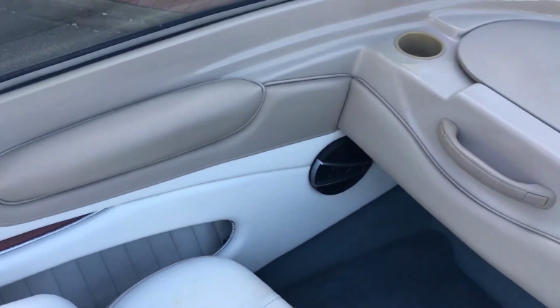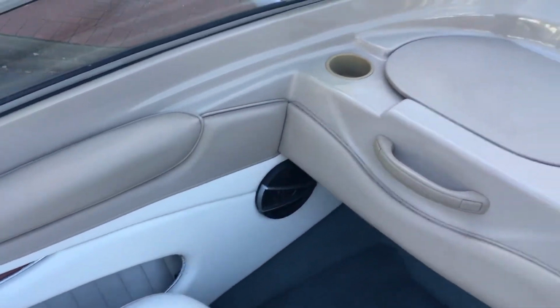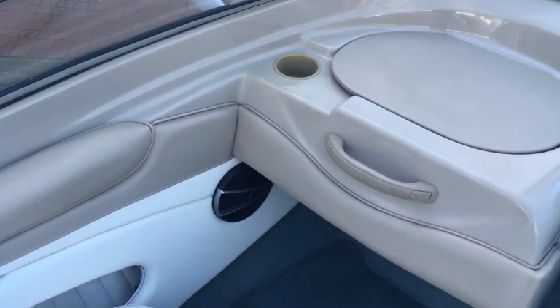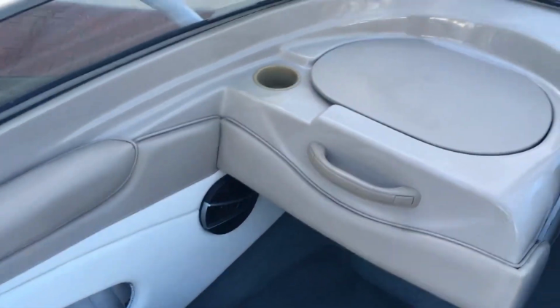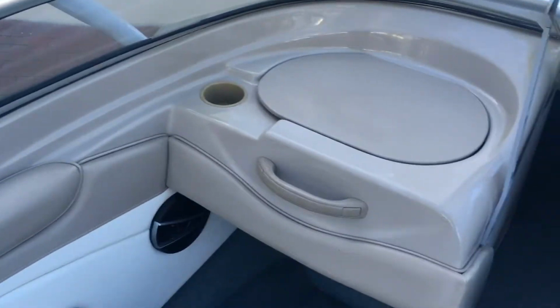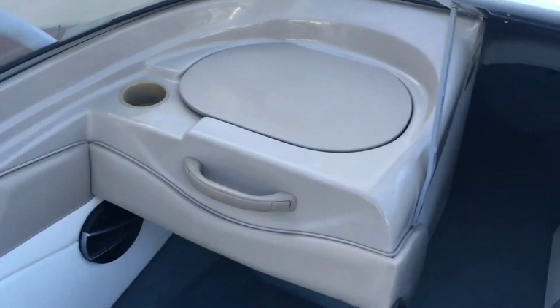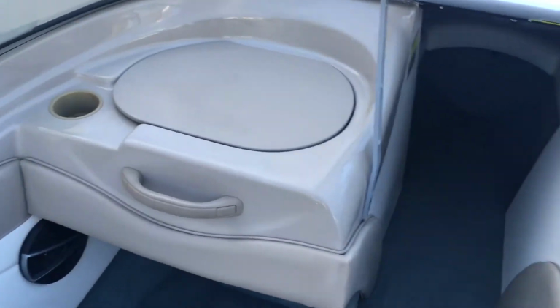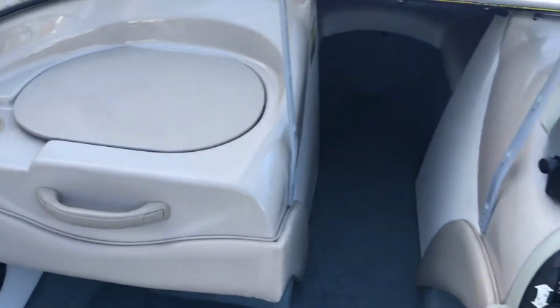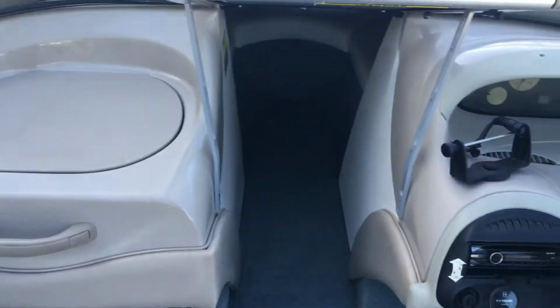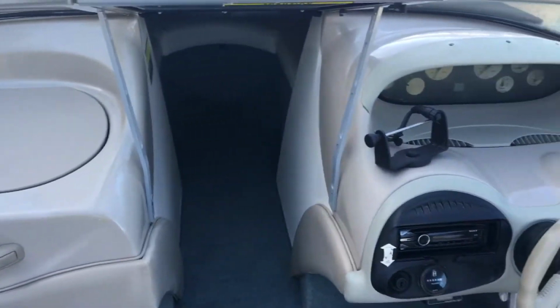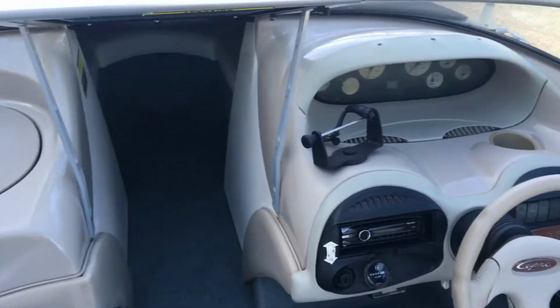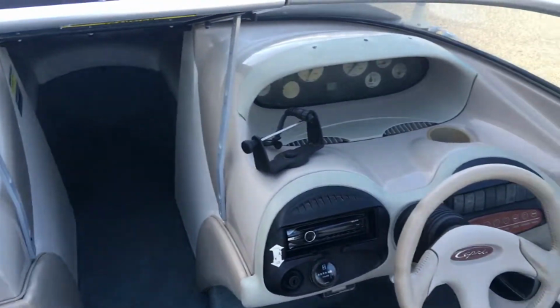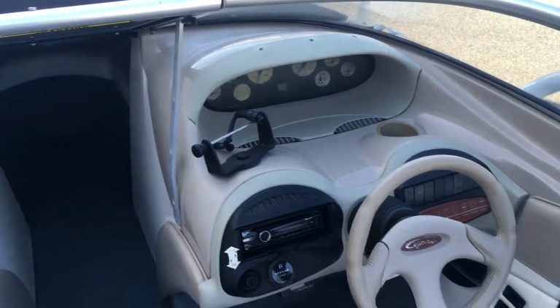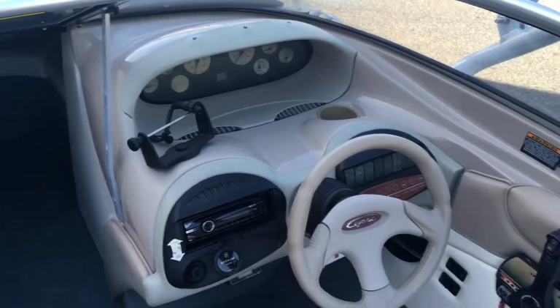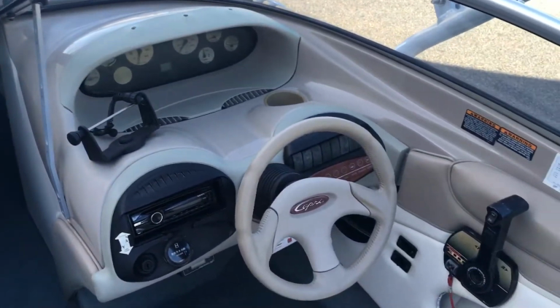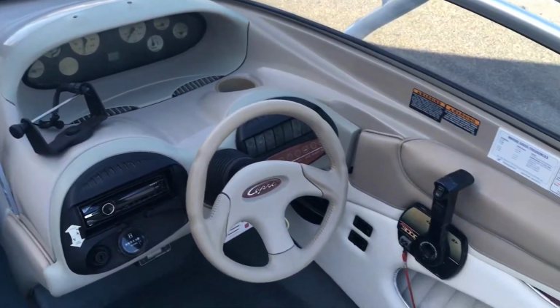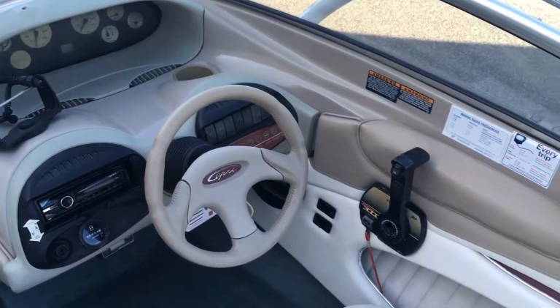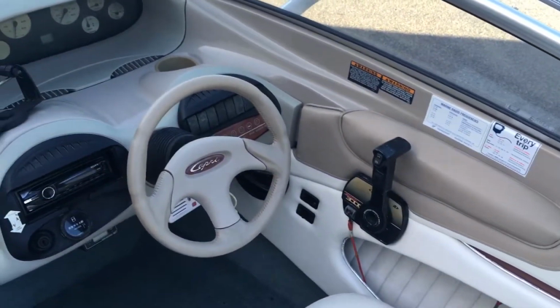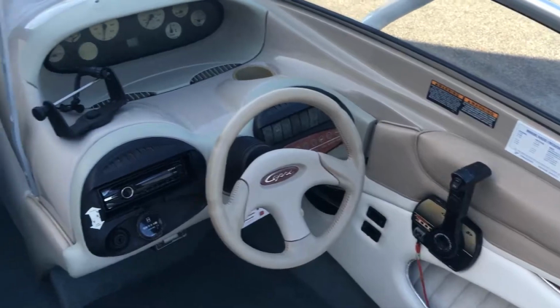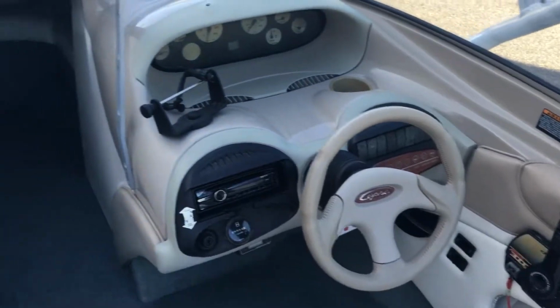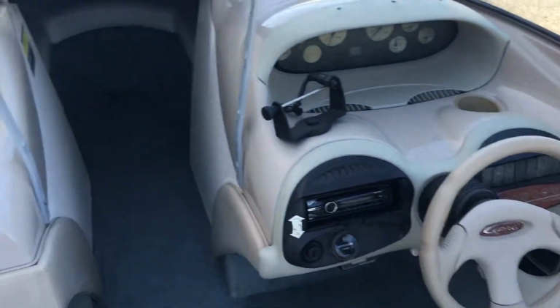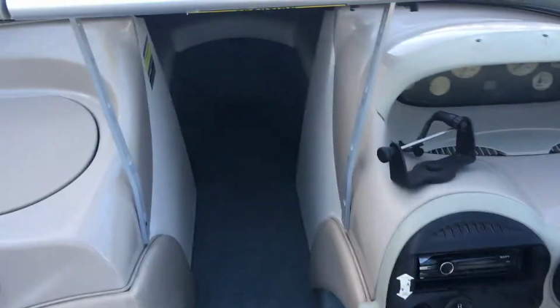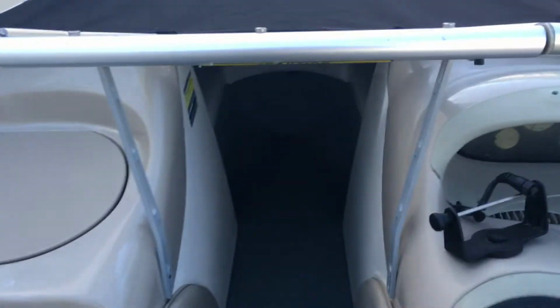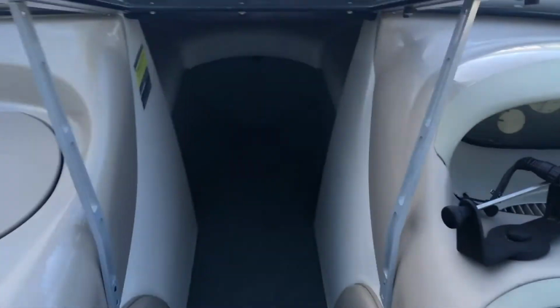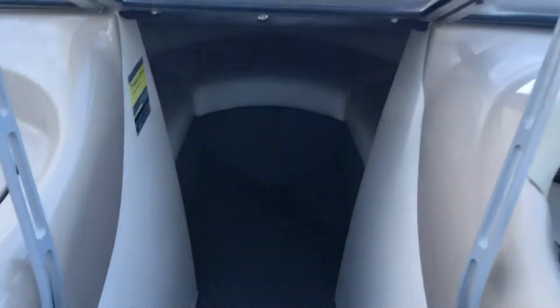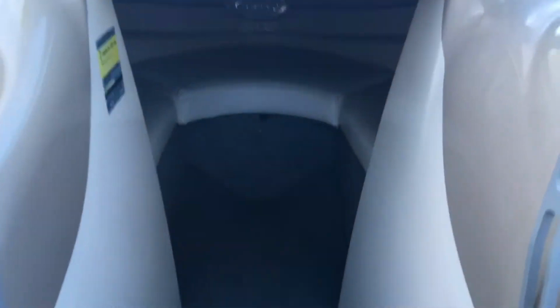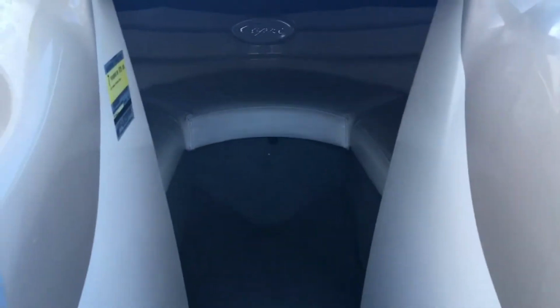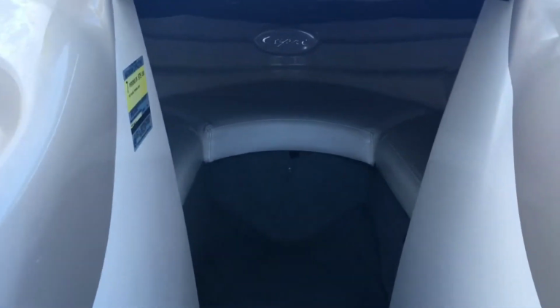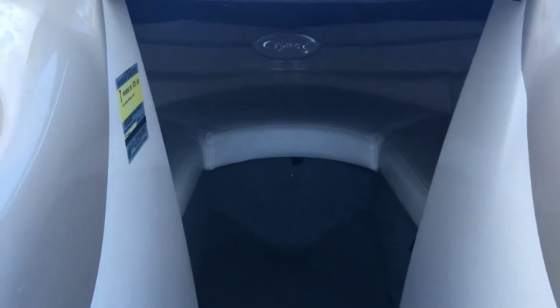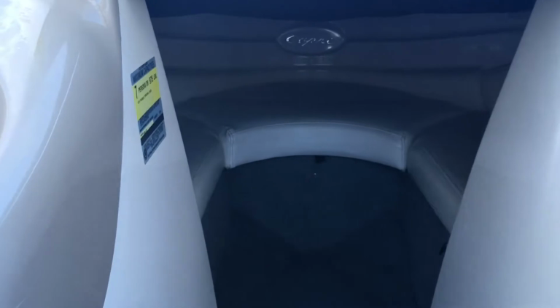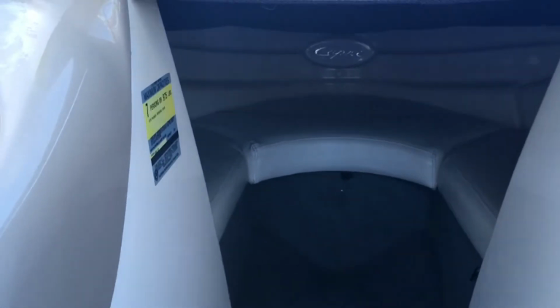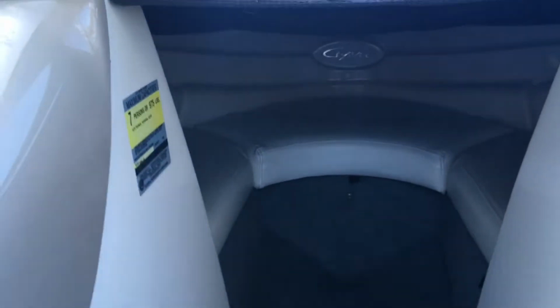This boat is priced at twenty-two and a half thousand. At that price it's not gonna hang around.